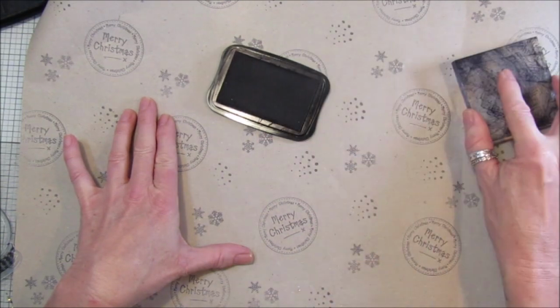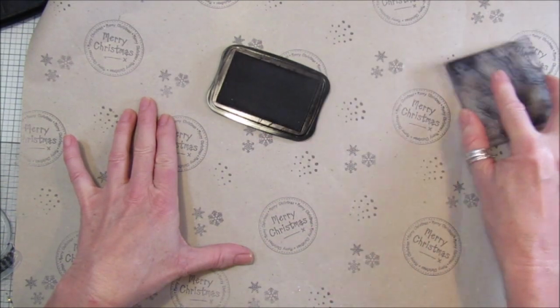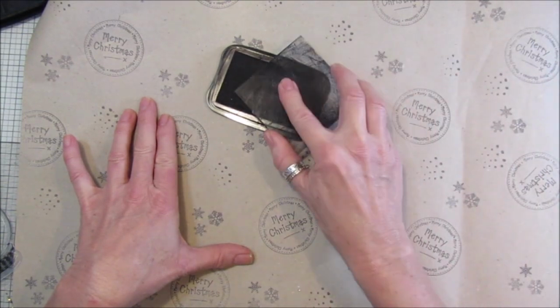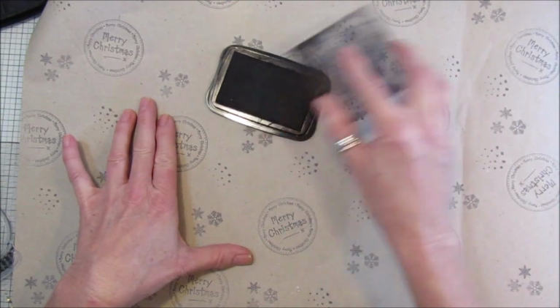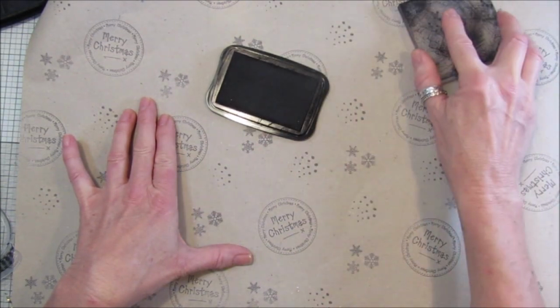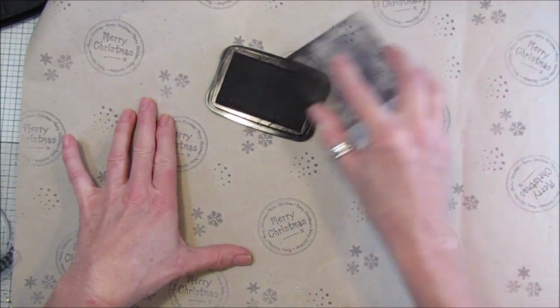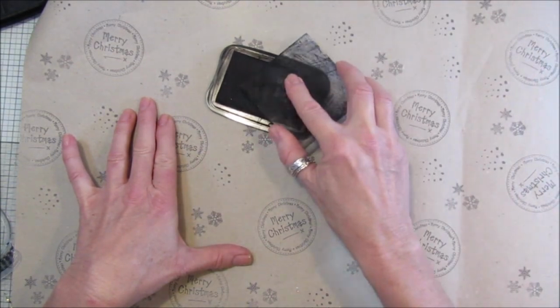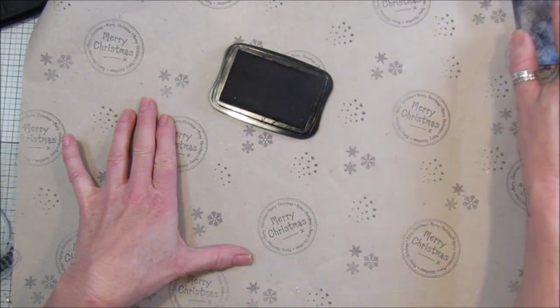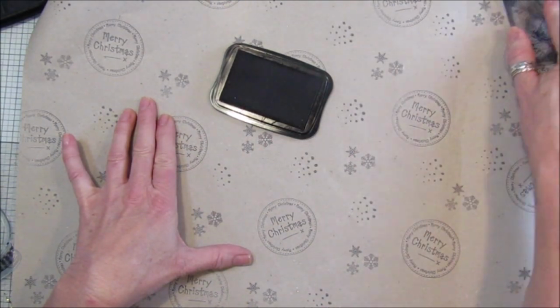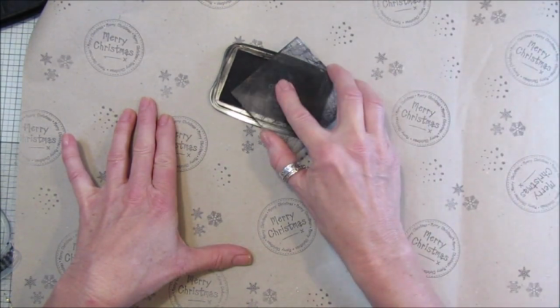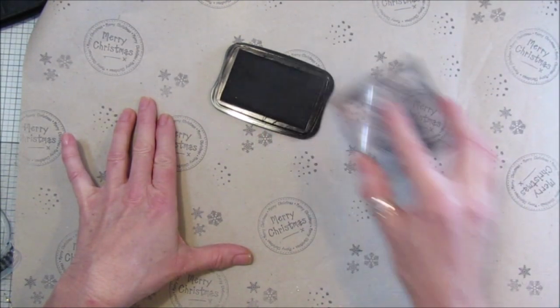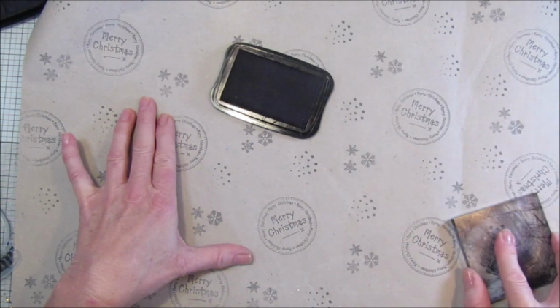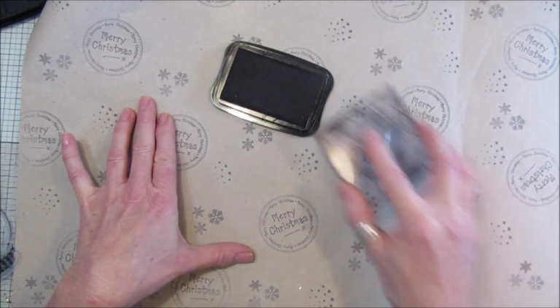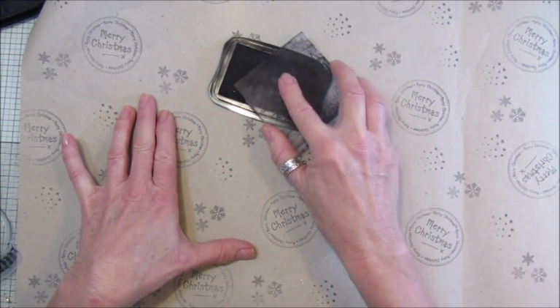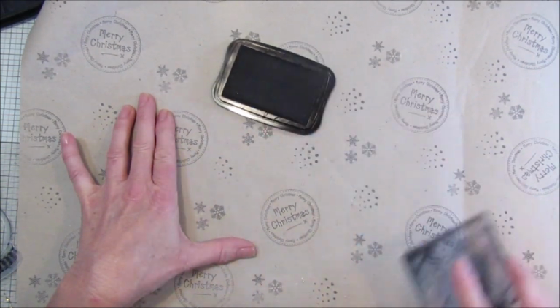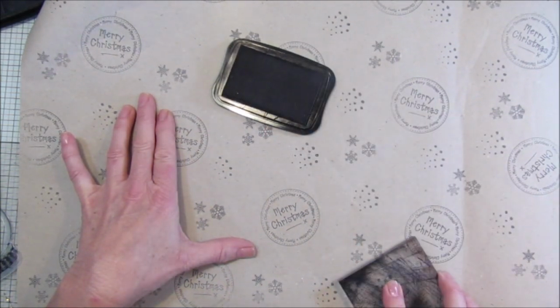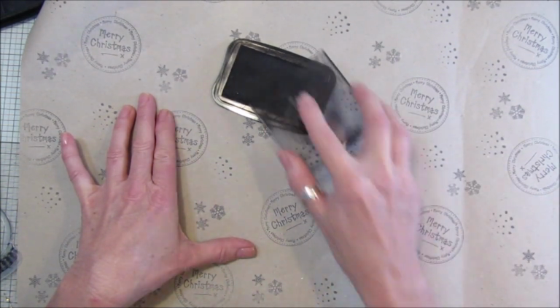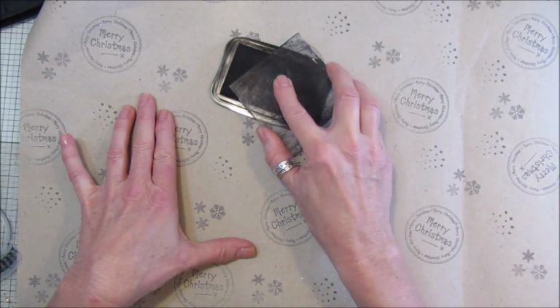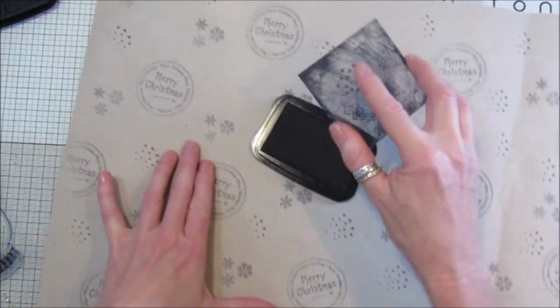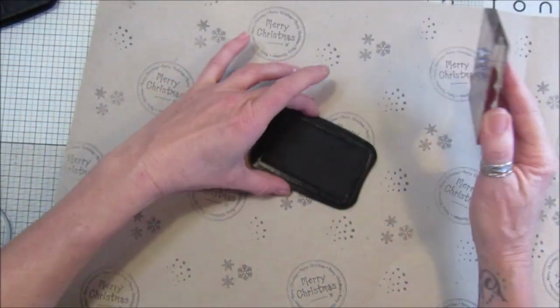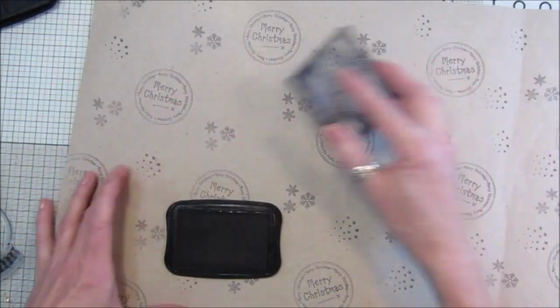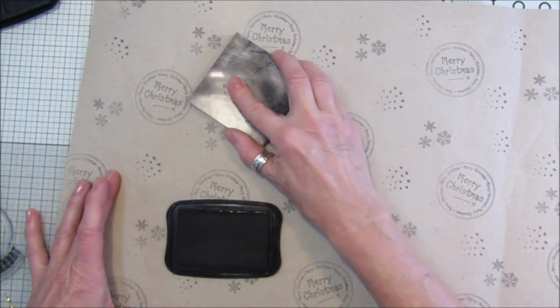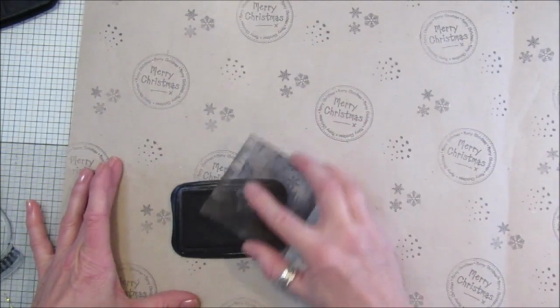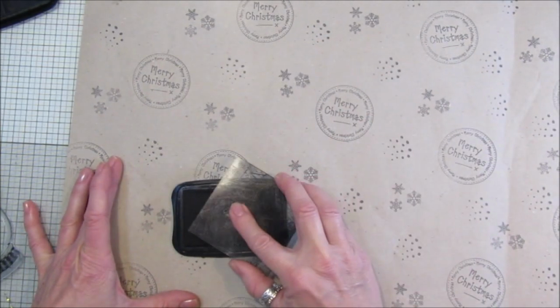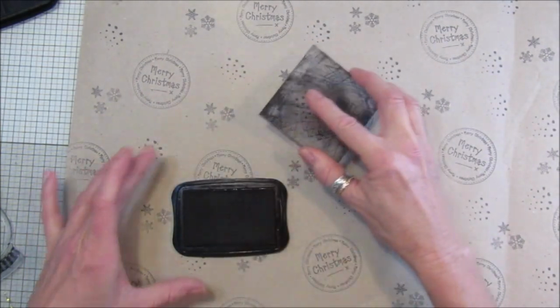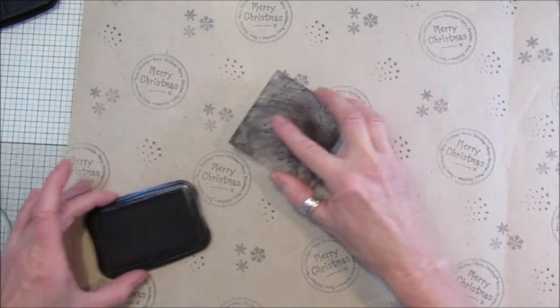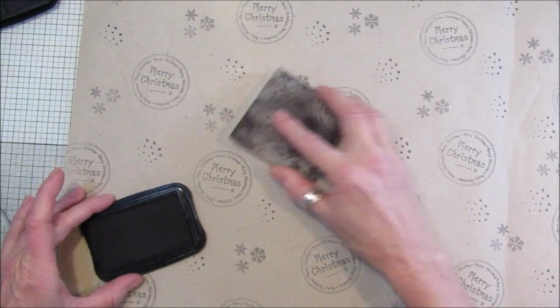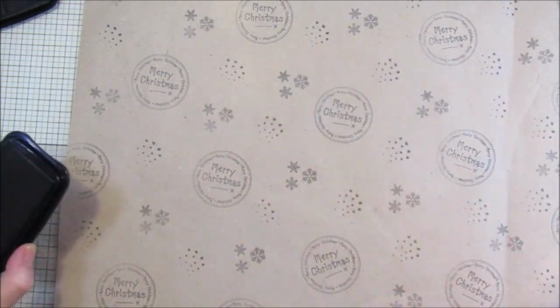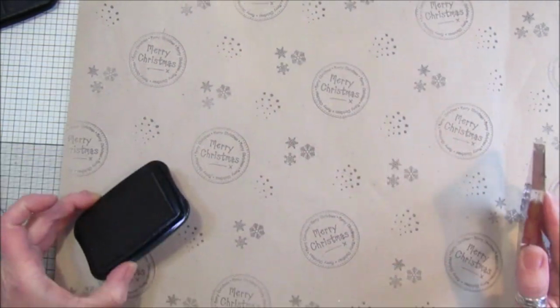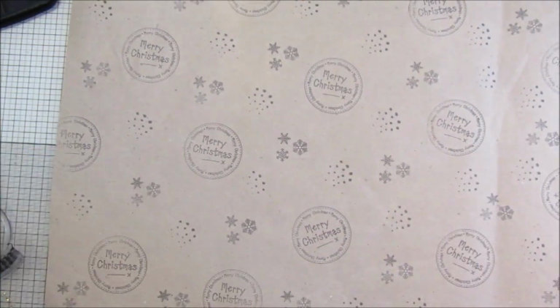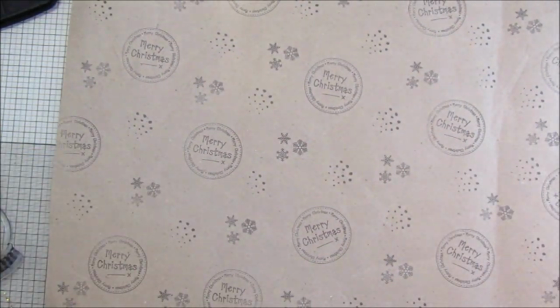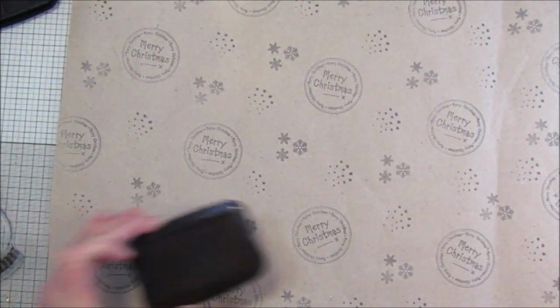So let's just stick these on. That will do - just to give you an idea of what it's like. How simple is that!